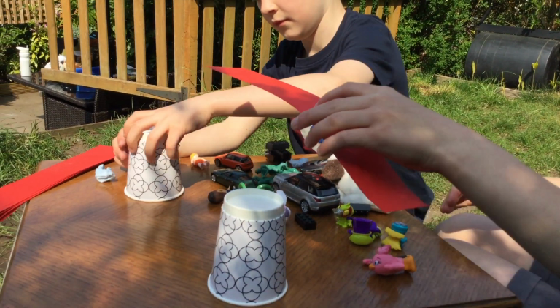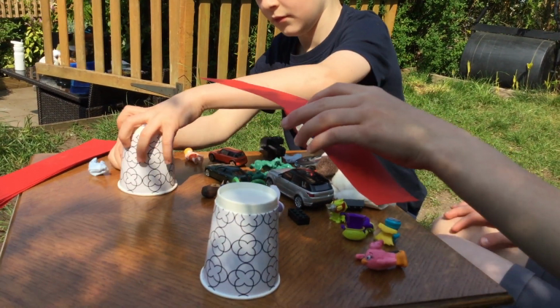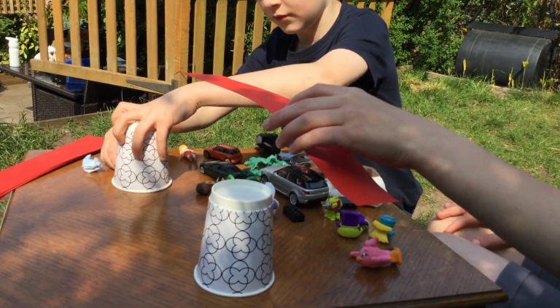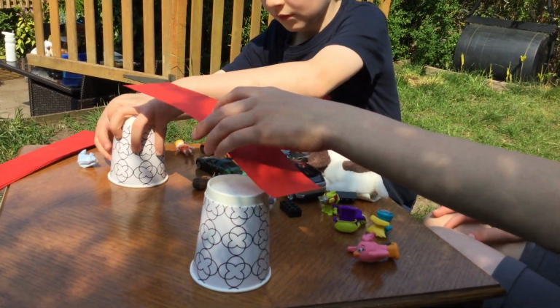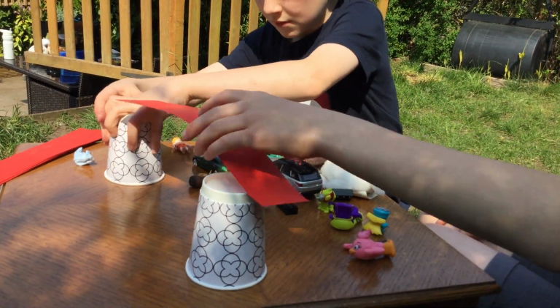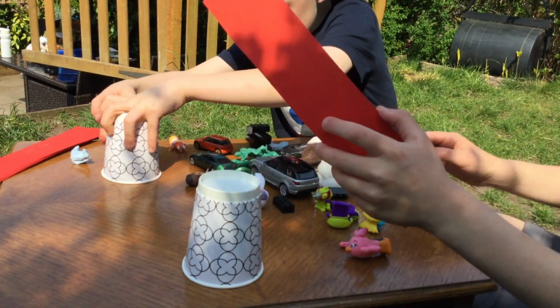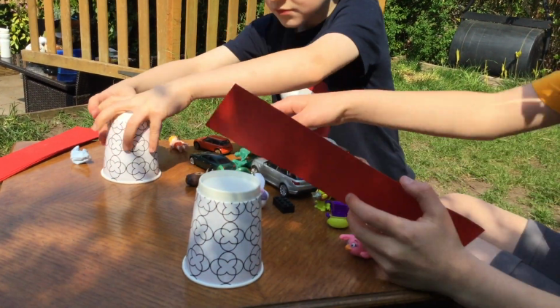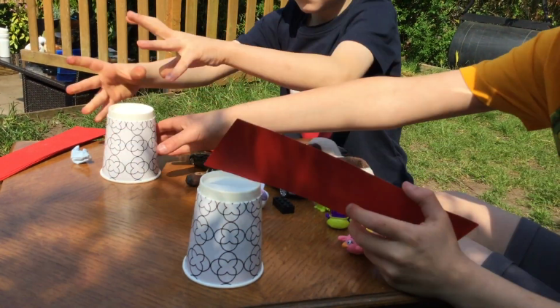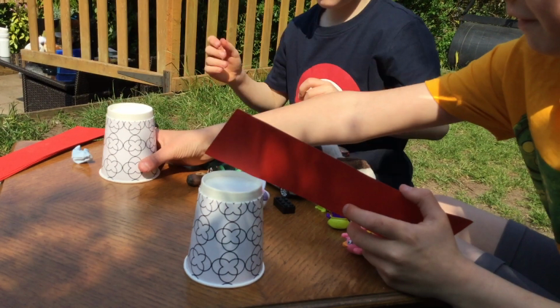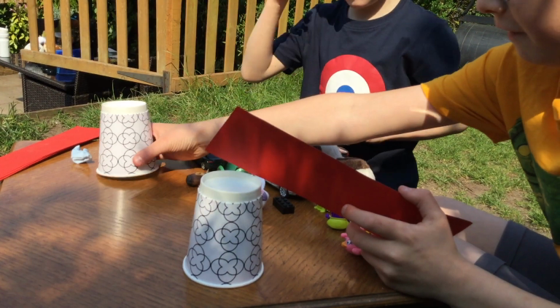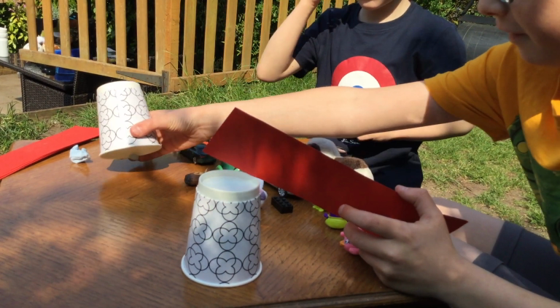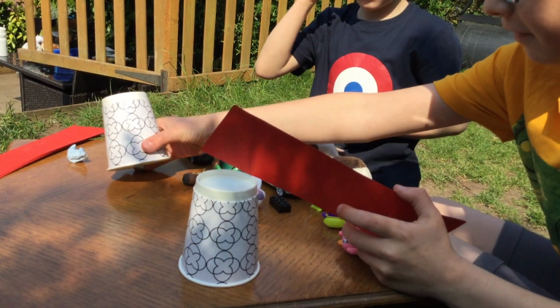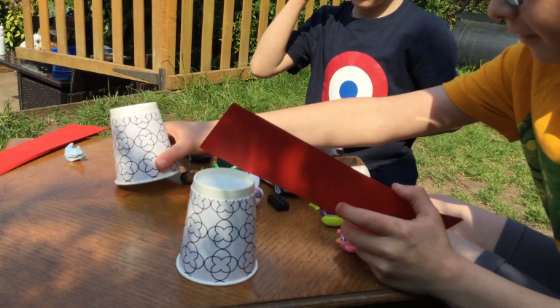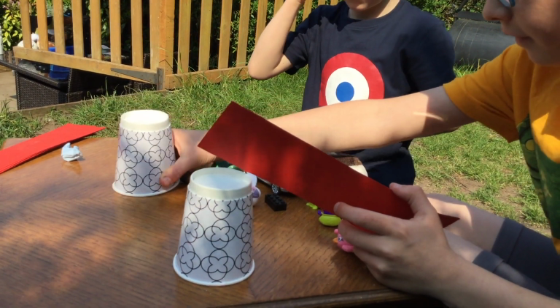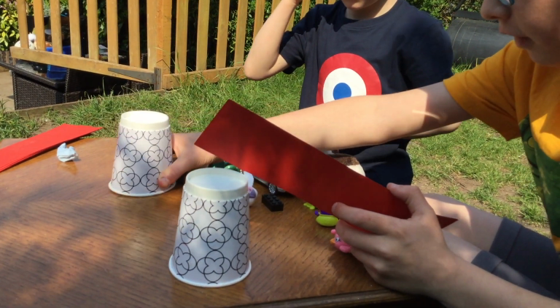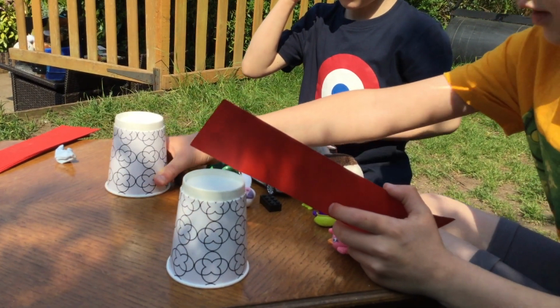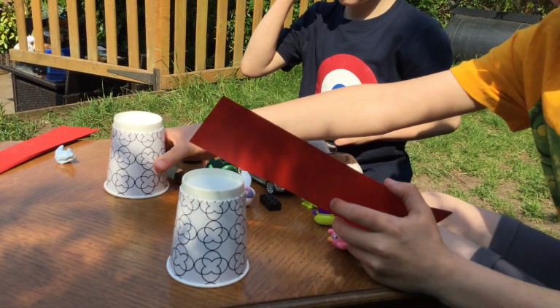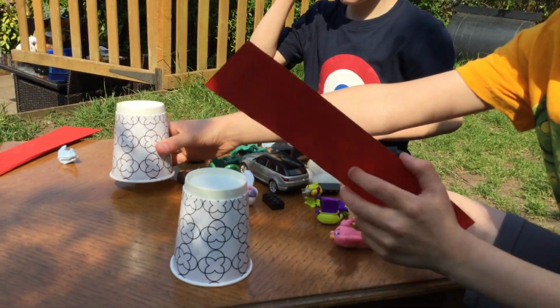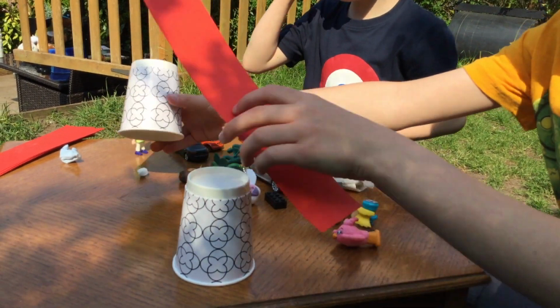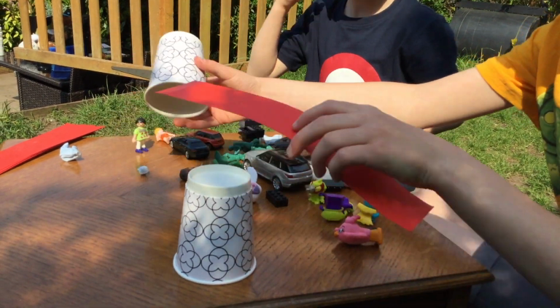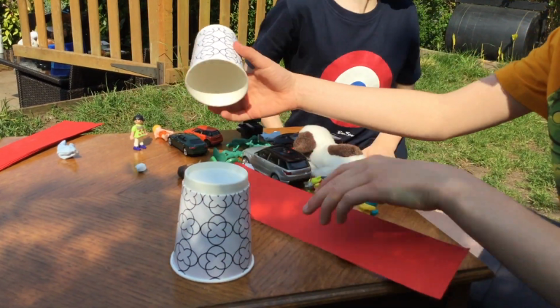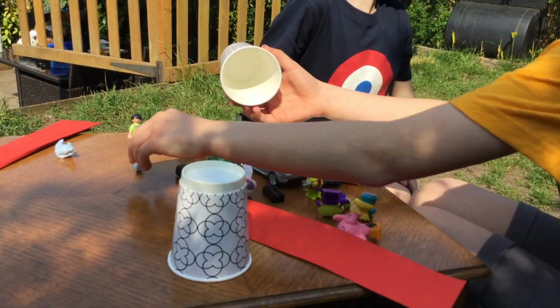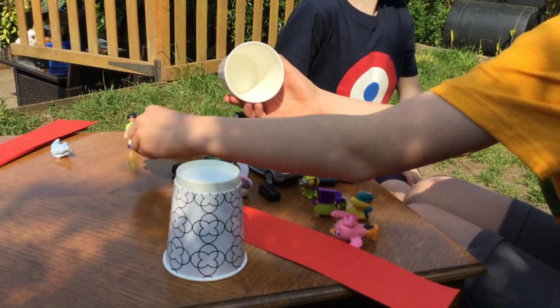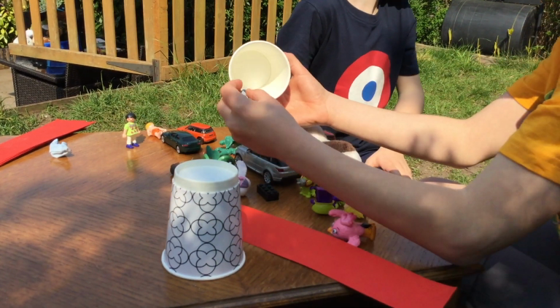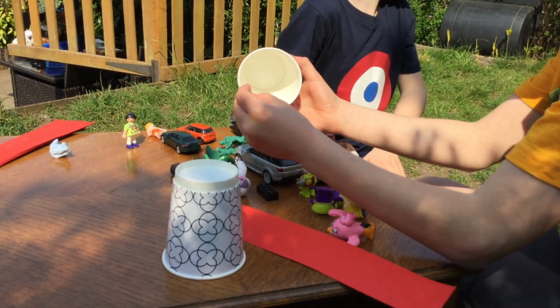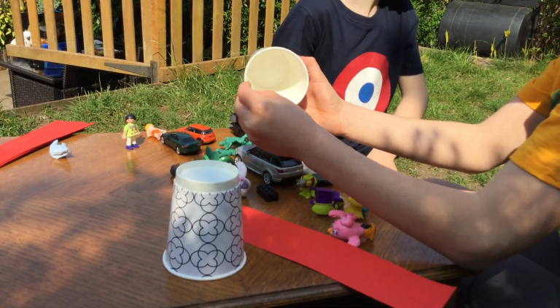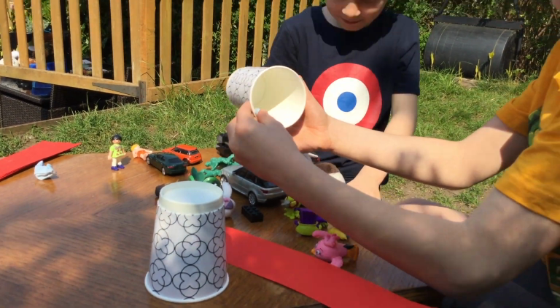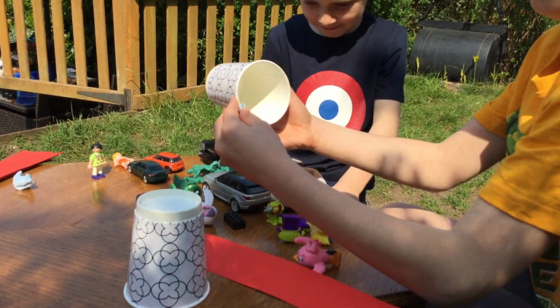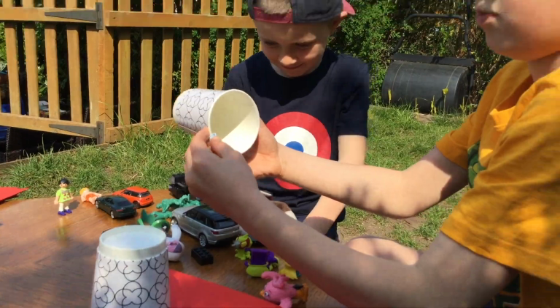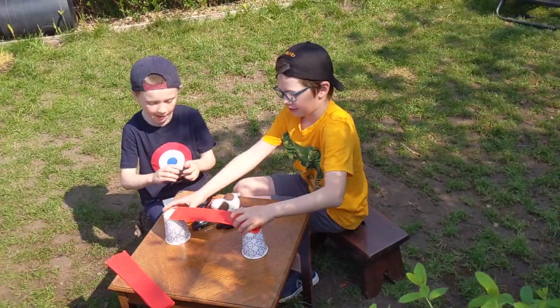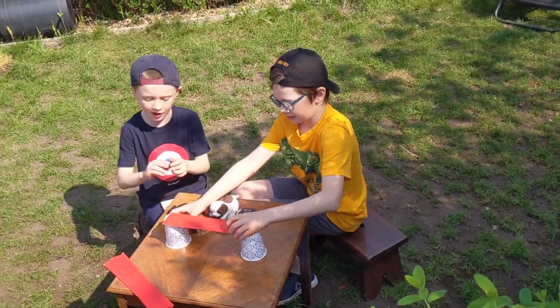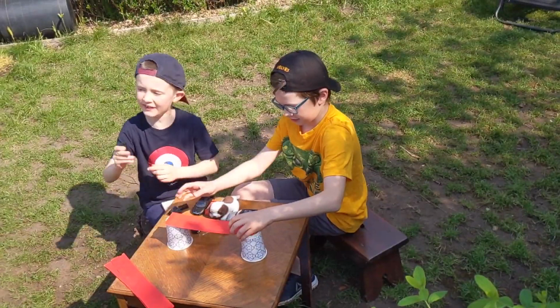You can test your beam bridge by putting some weights onto the bridge. You can use bricks, Lego, pennies, jelly babies or anything you have to hand as the weights.